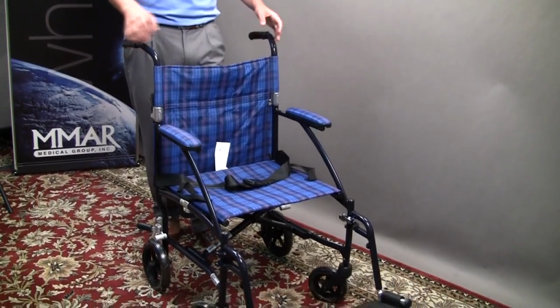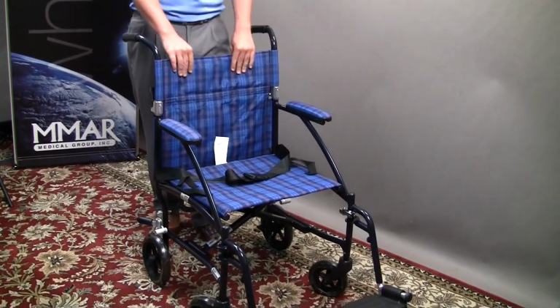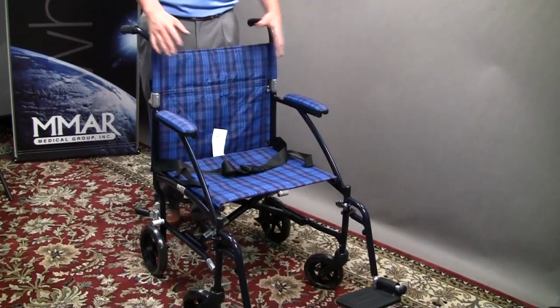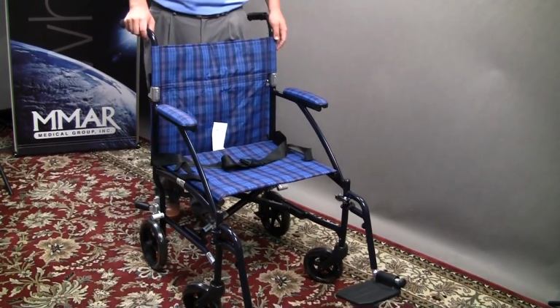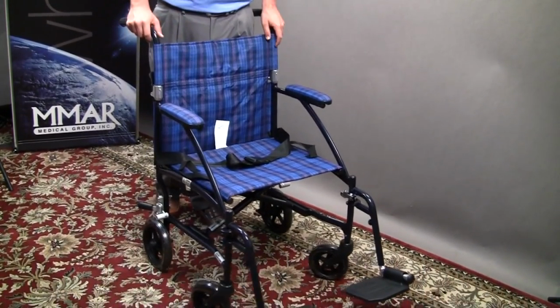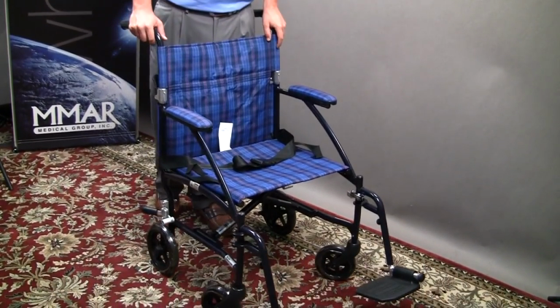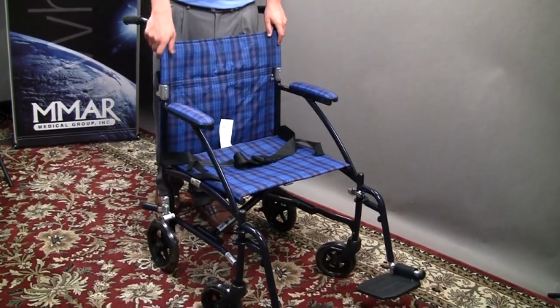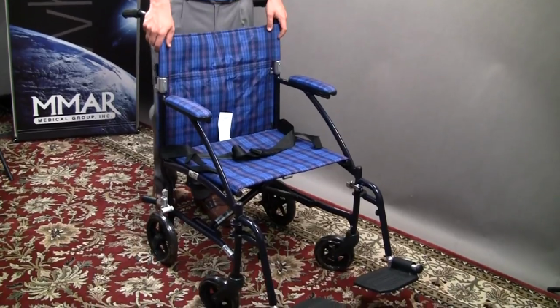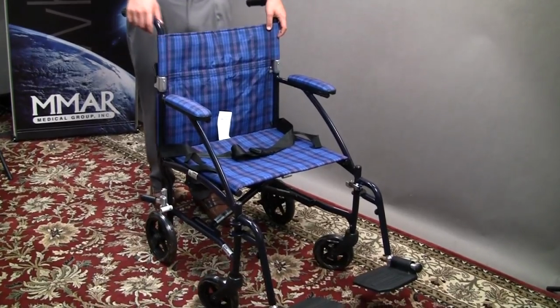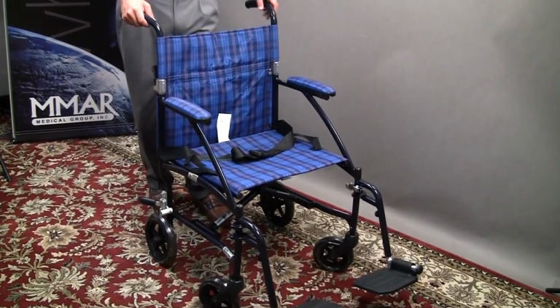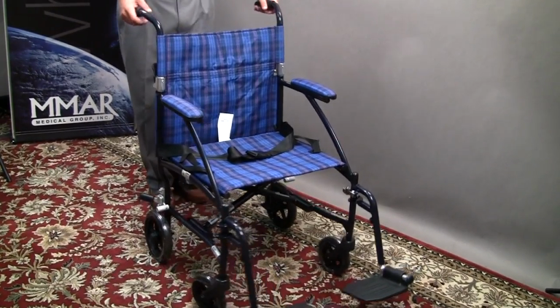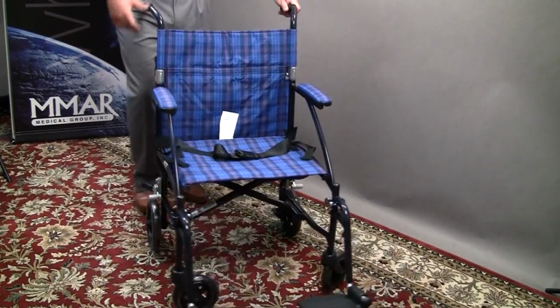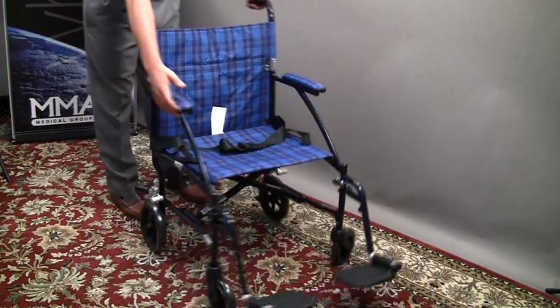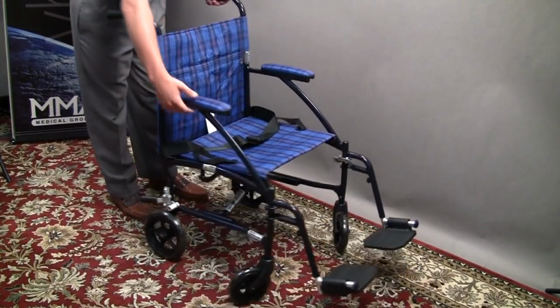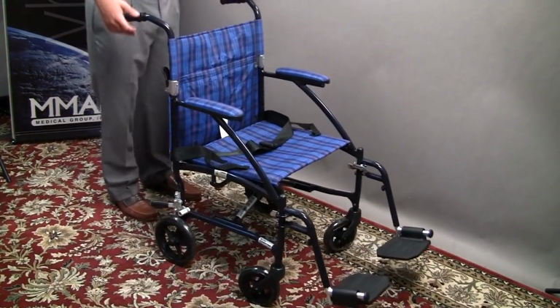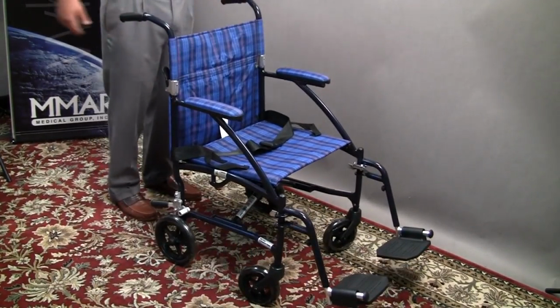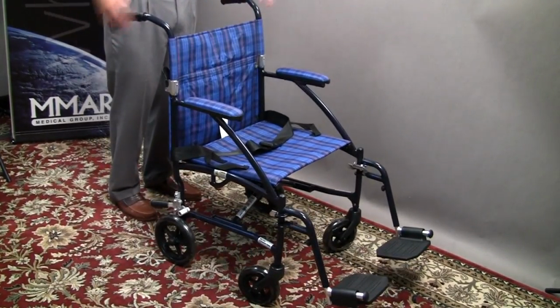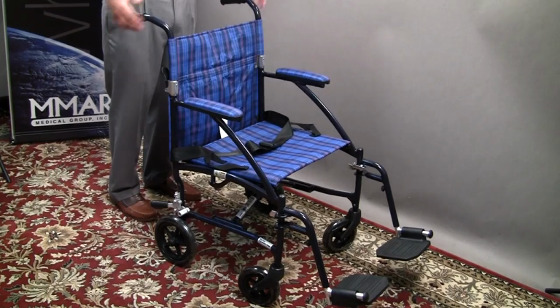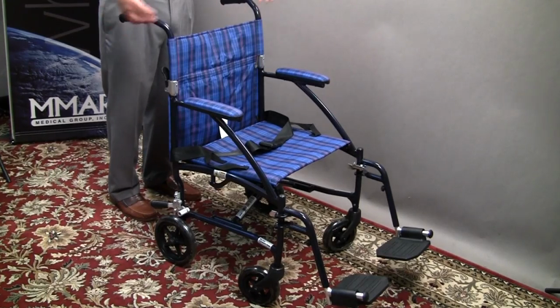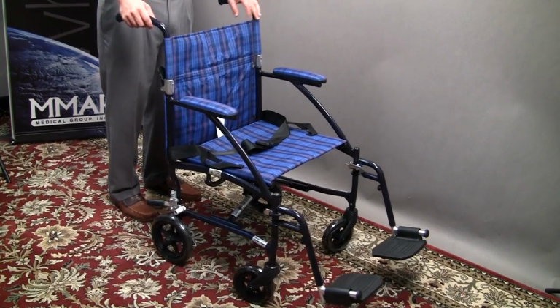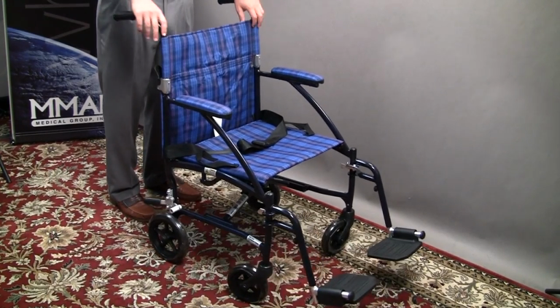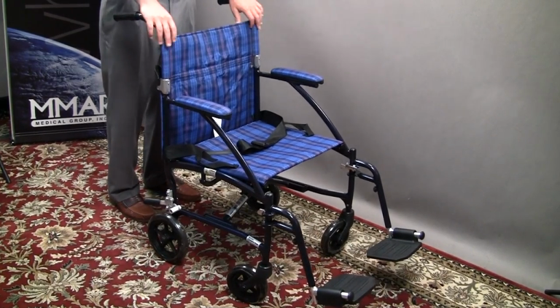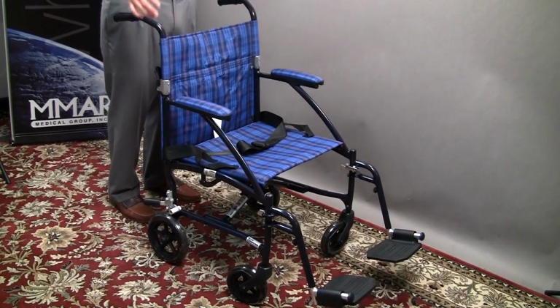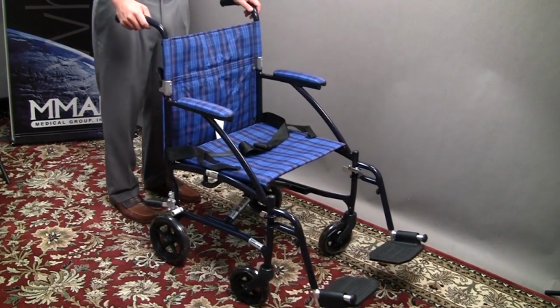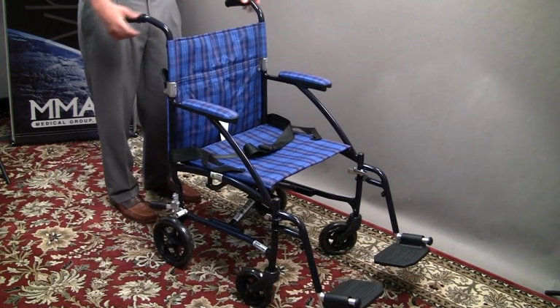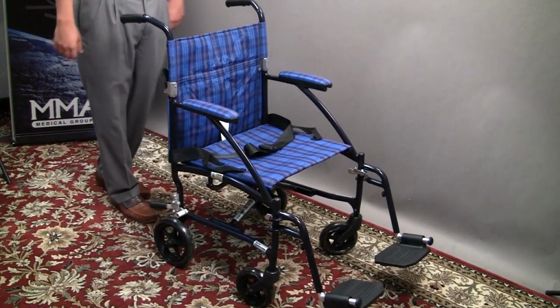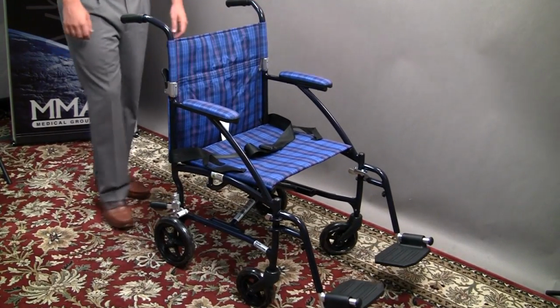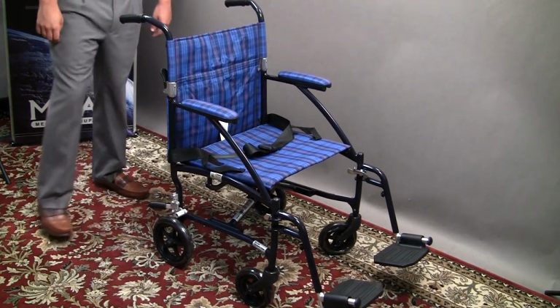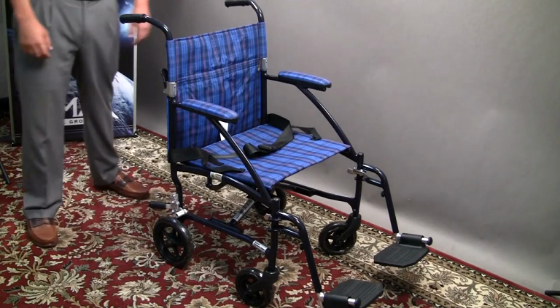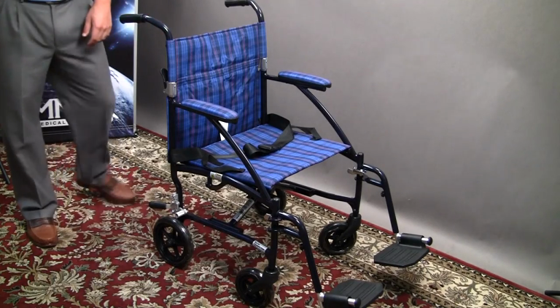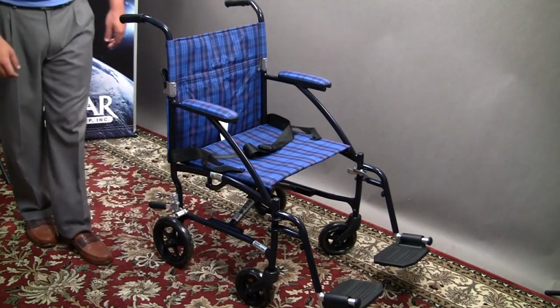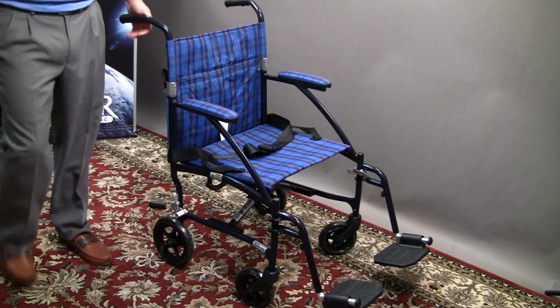It comes in three fashionable colors: black, red, or blue. It has these nice desk arms which allow you to pull up closely to any kind of table or anything that you might need to get up close to, whether it be dinner time or office time.